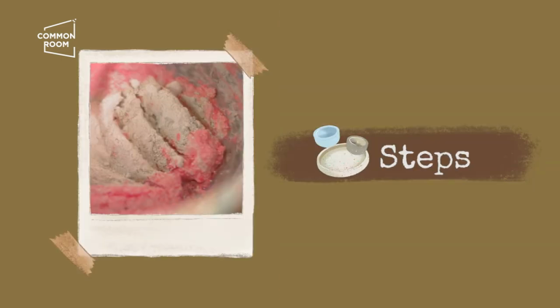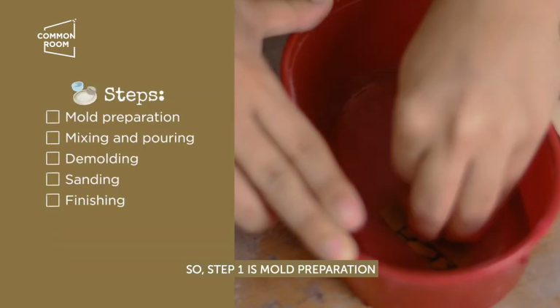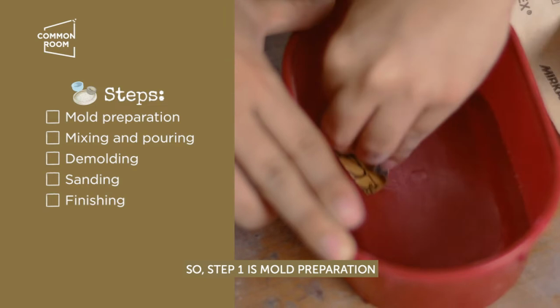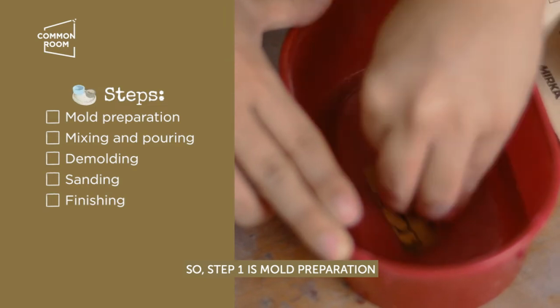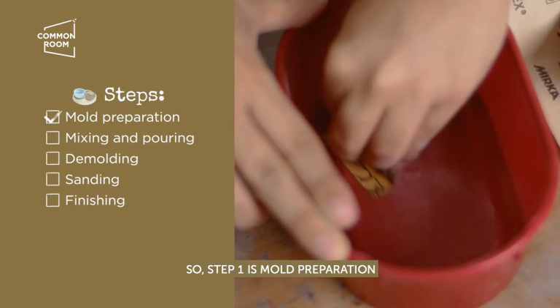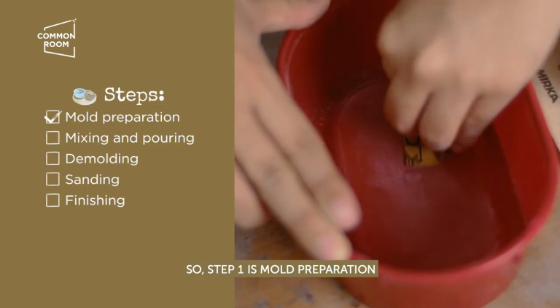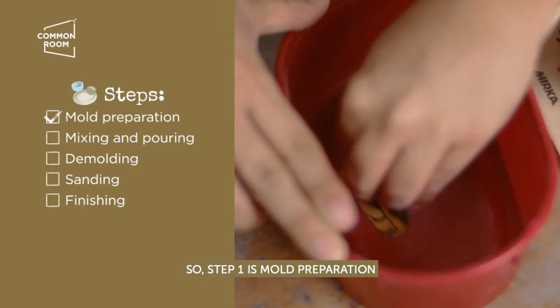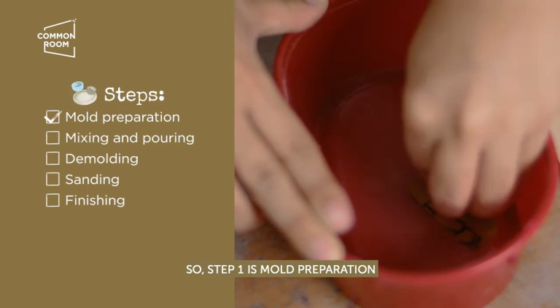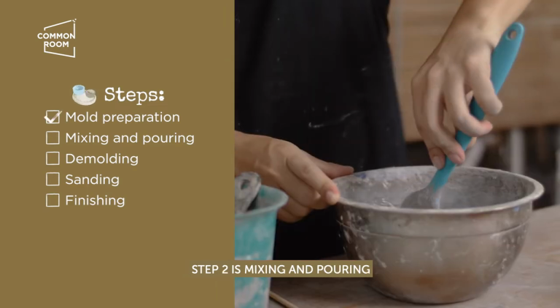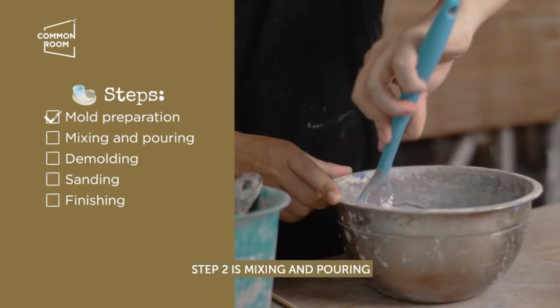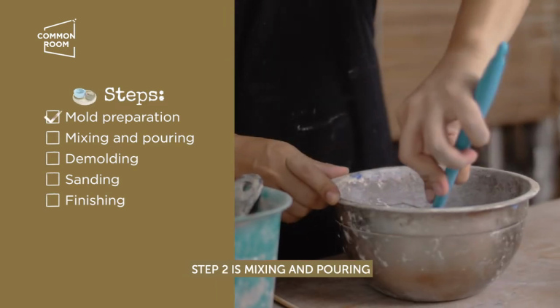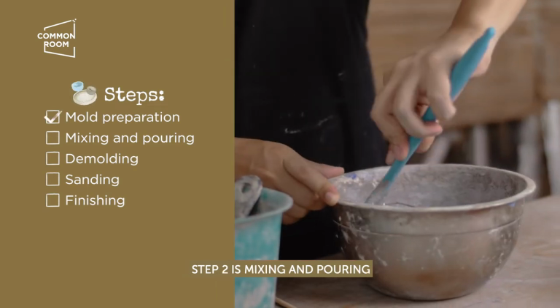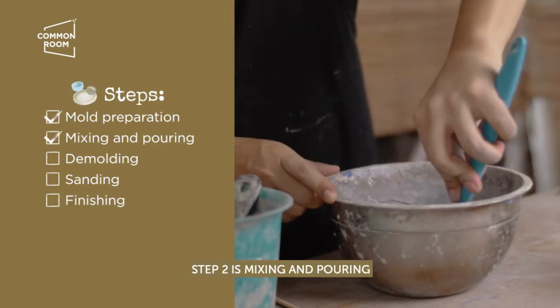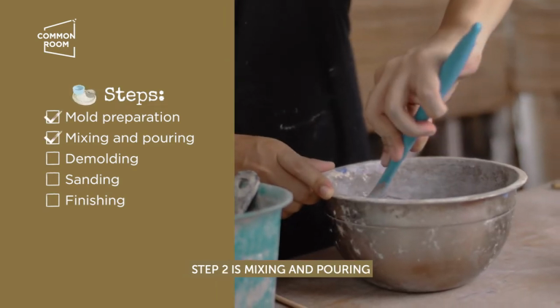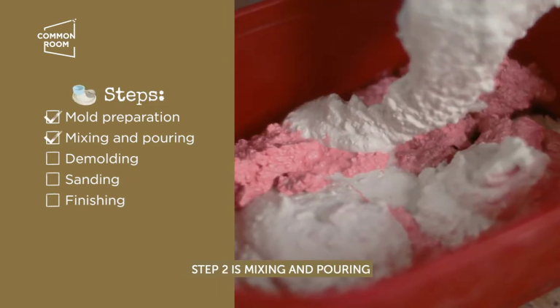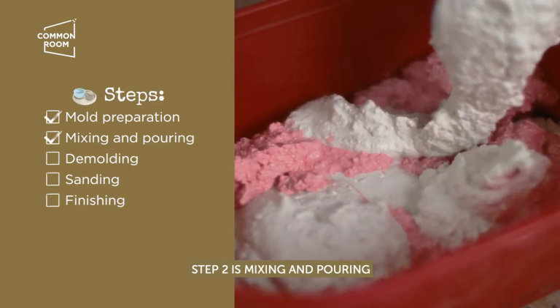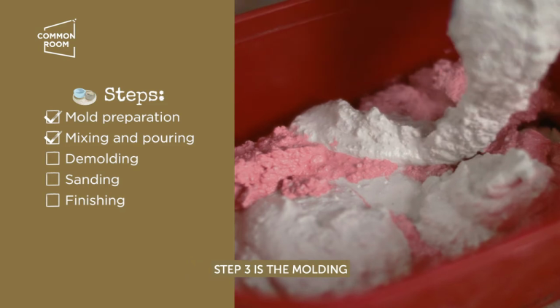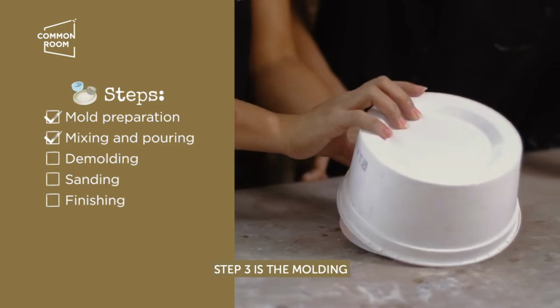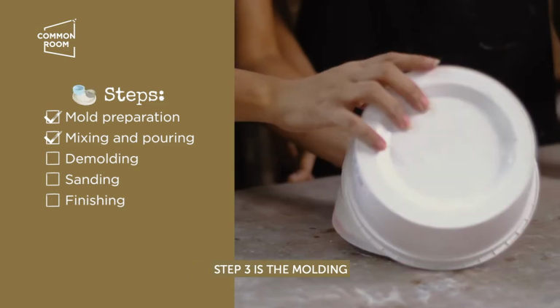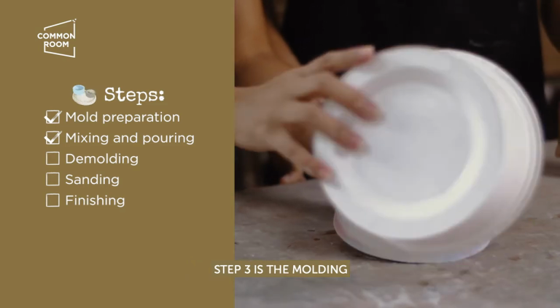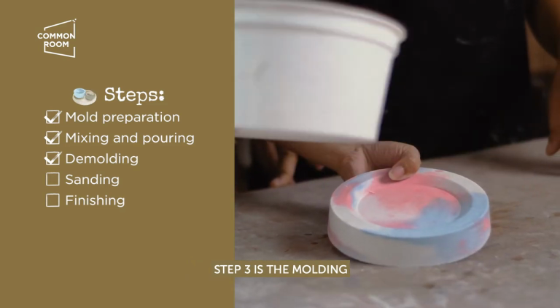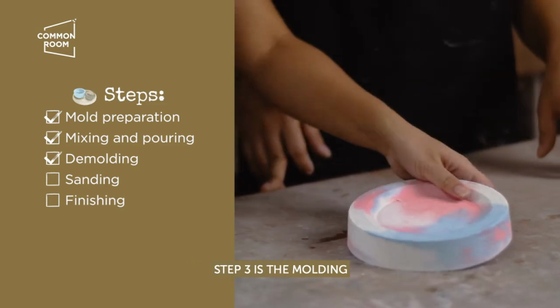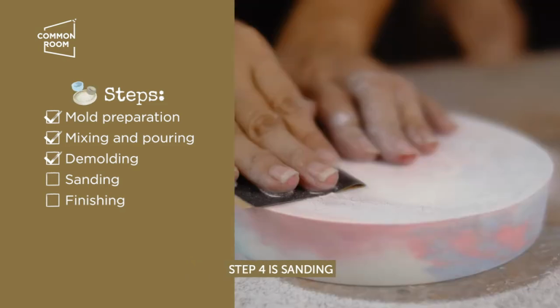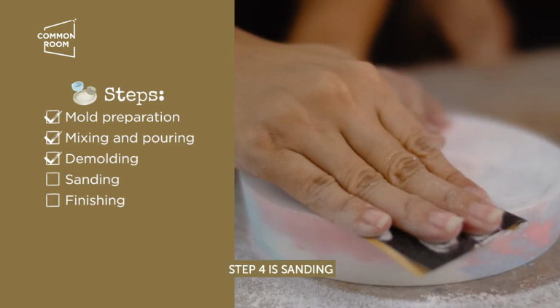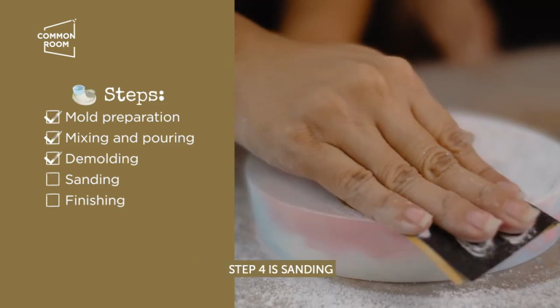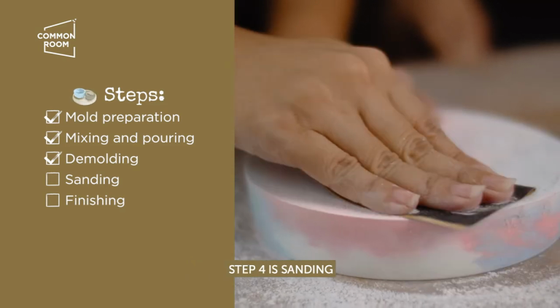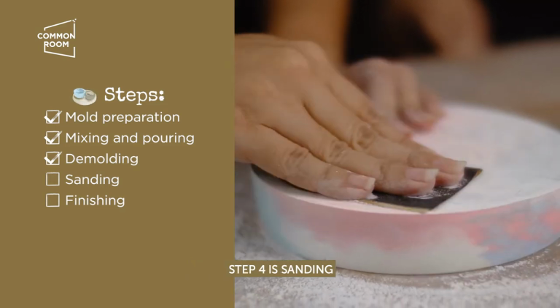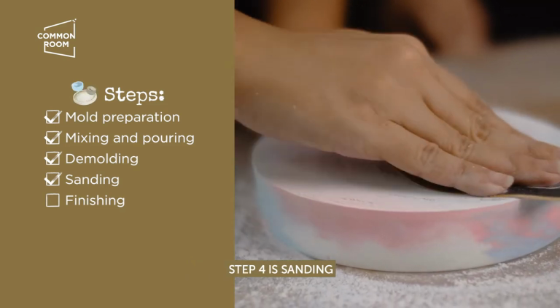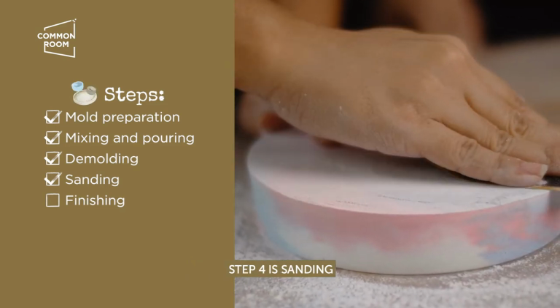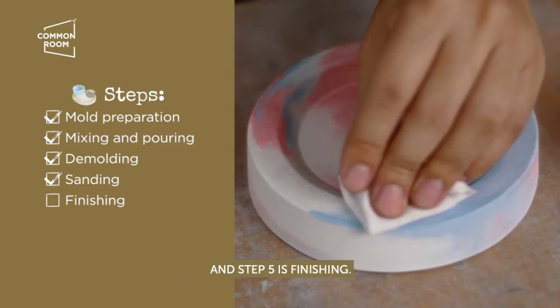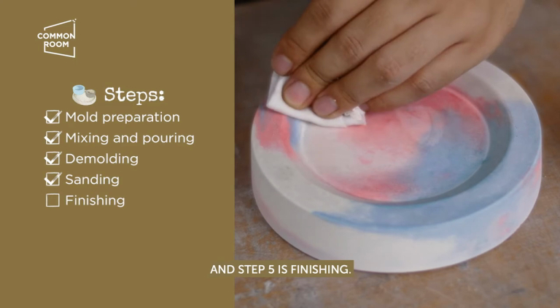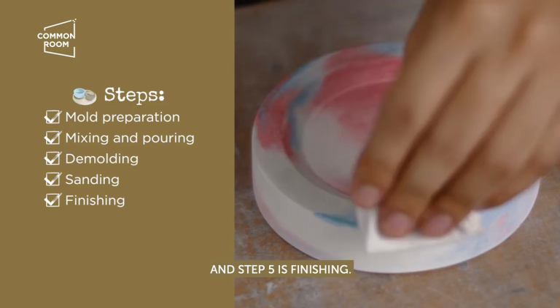Step one is mold preparation. Step two is mixing and pouring. Step three is demolding. Step four is sanding. And step five is finishing.